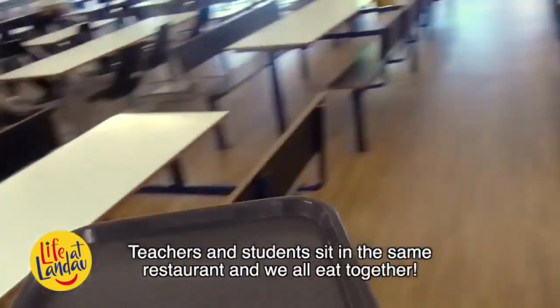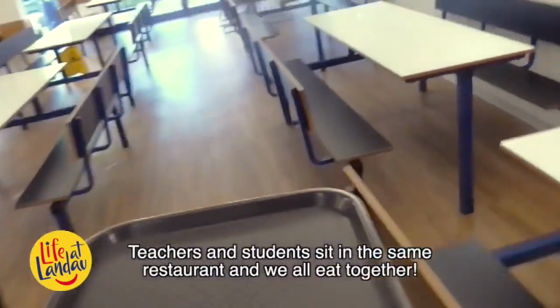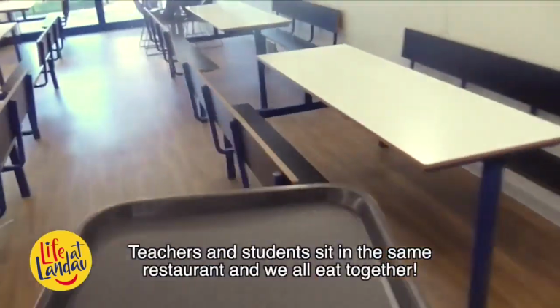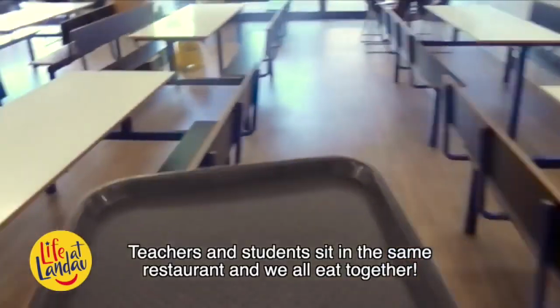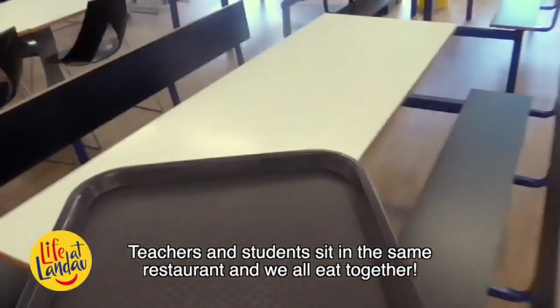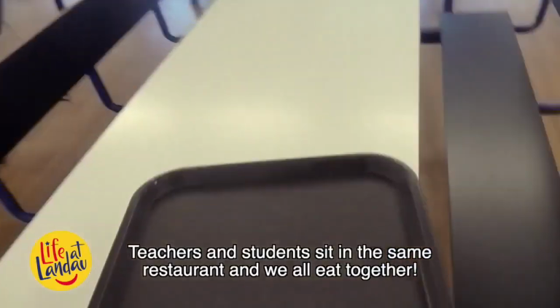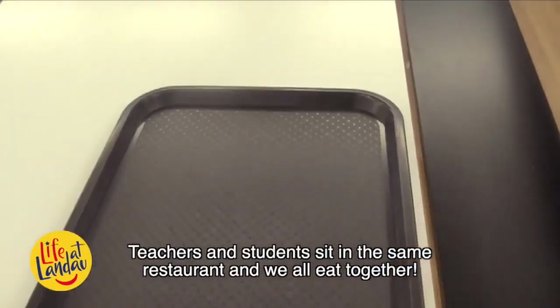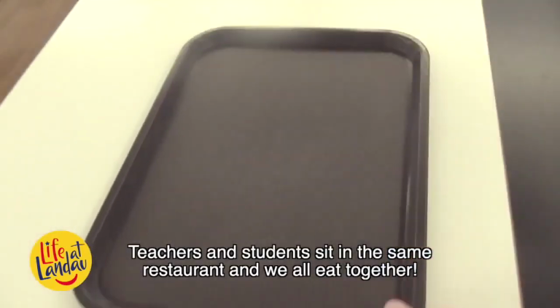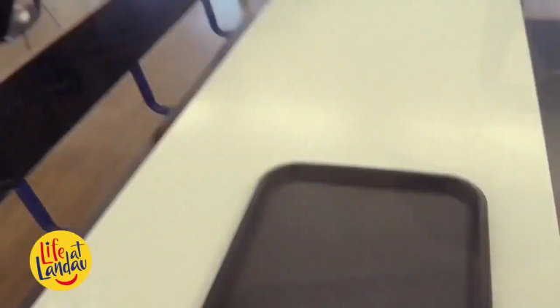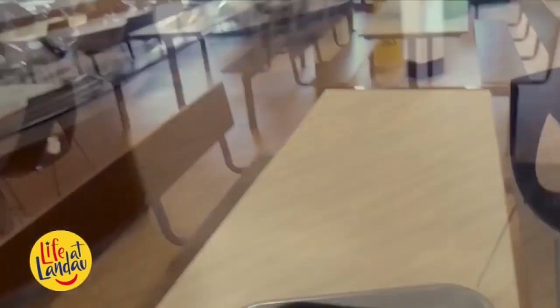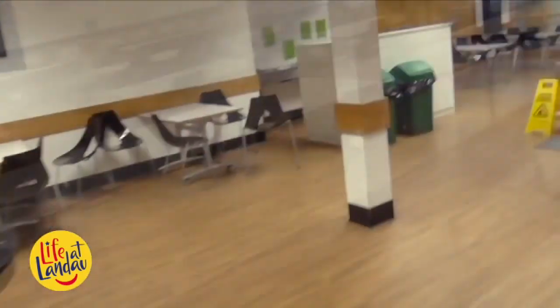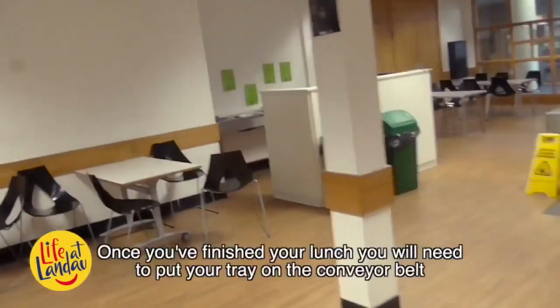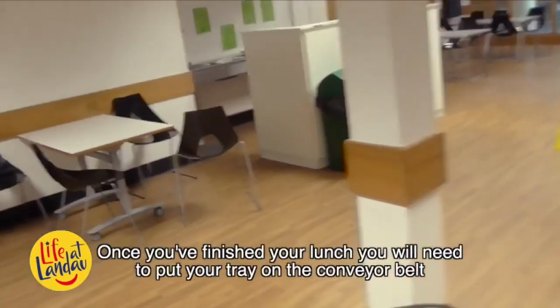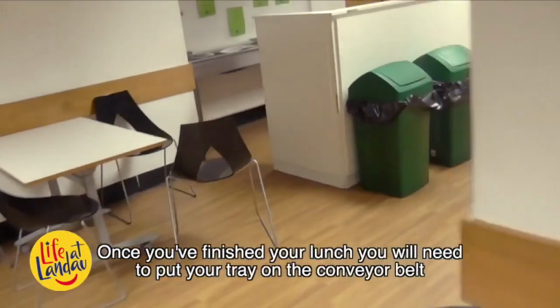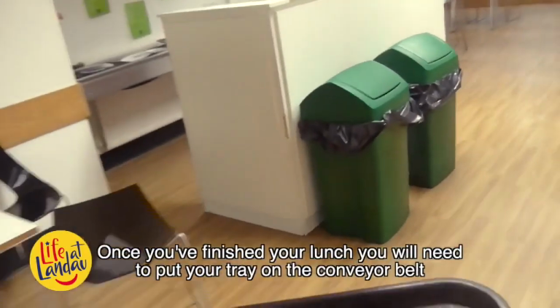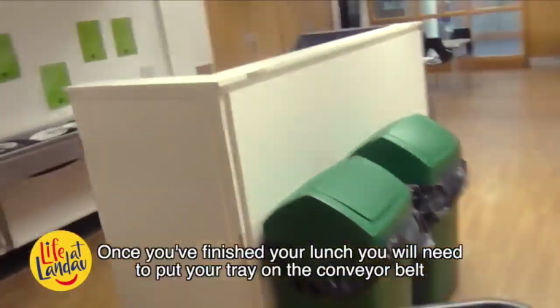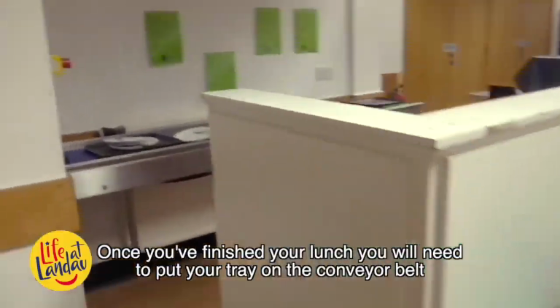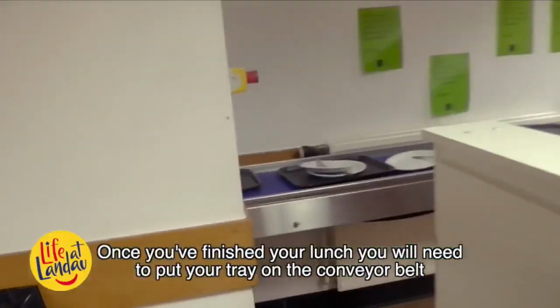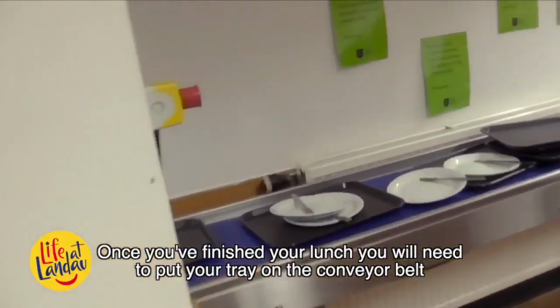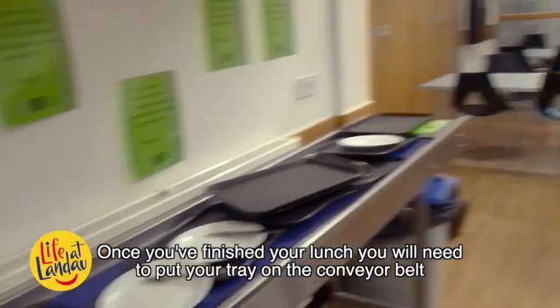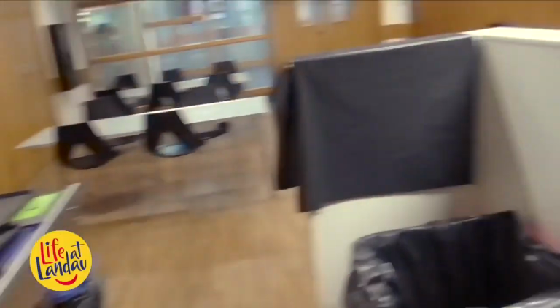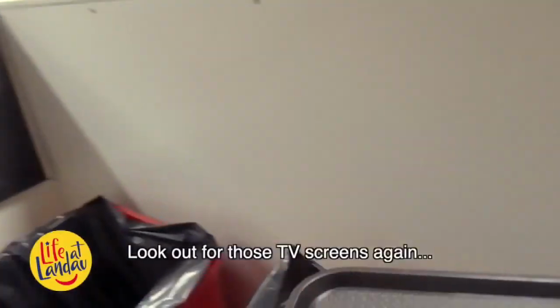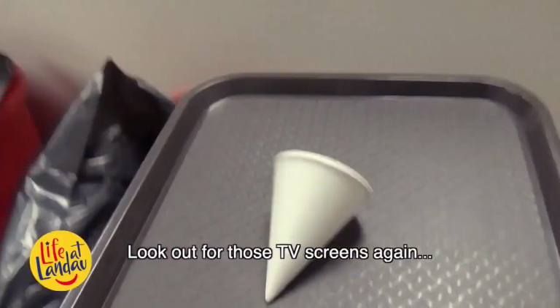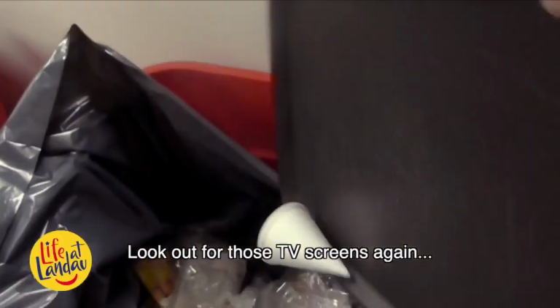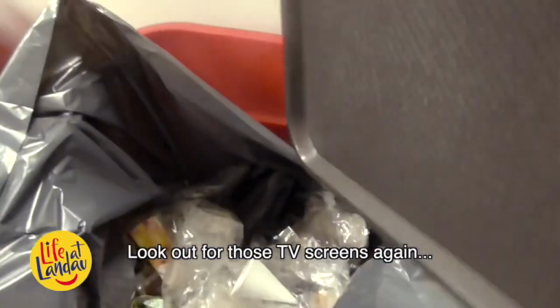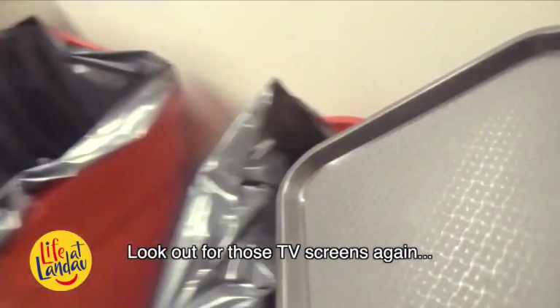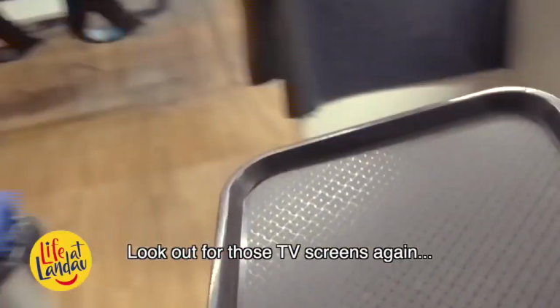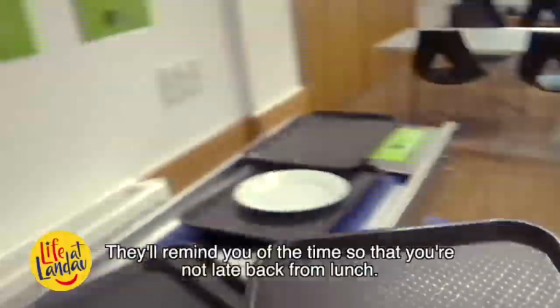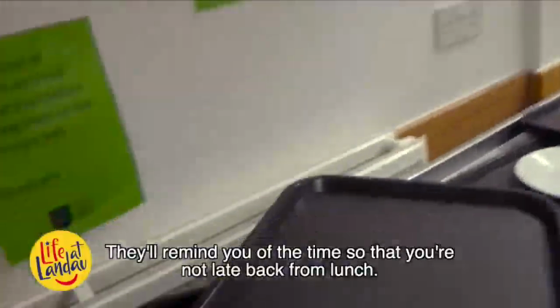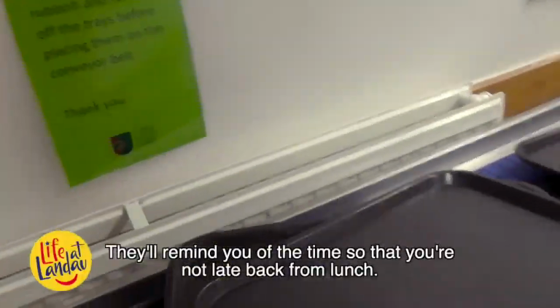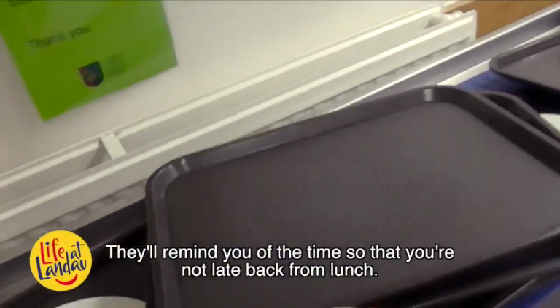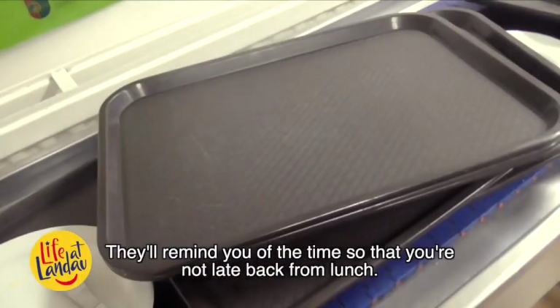Teachers and students sit in the same restaurant and we all eat together. Once you have finished your lunch, you will need to put your tray on the conveyor belt. Look out for those TV screens again — they will remind you of the time so you are not late back from lunch.